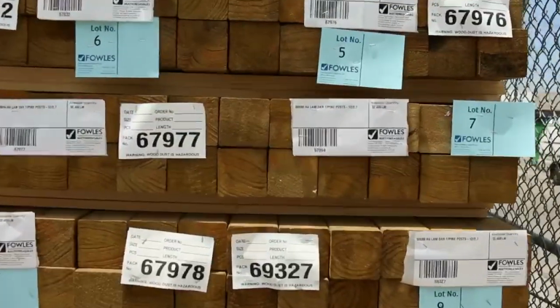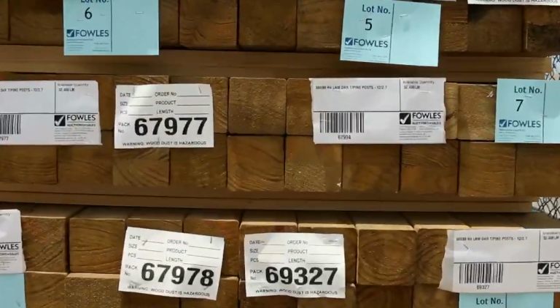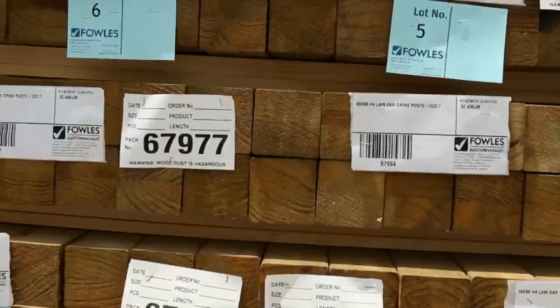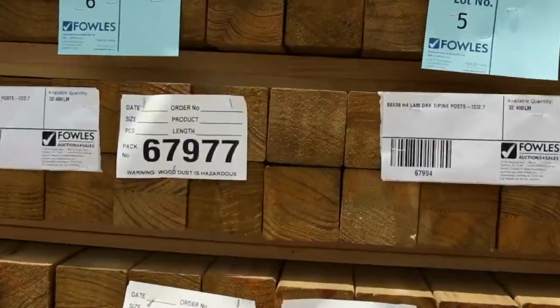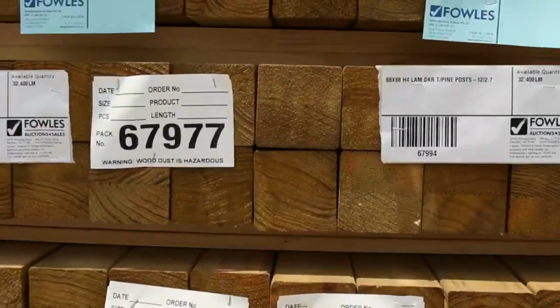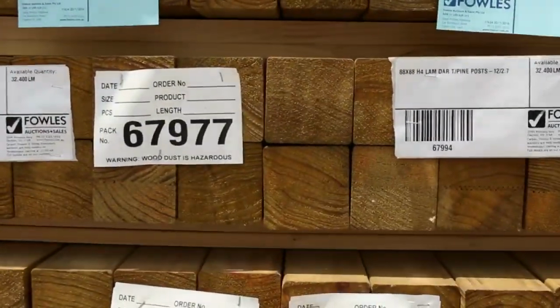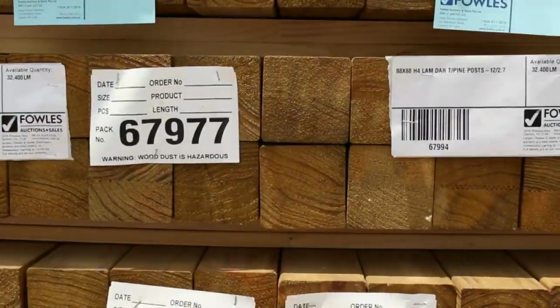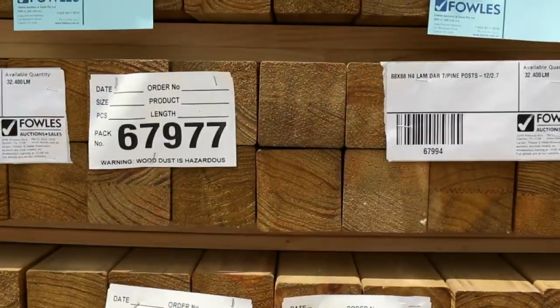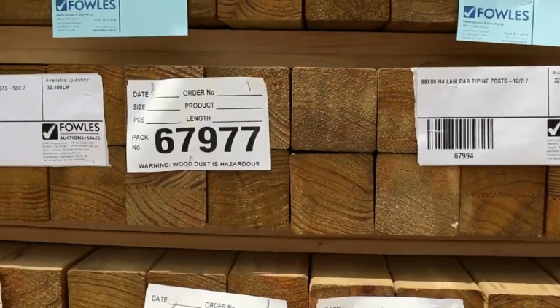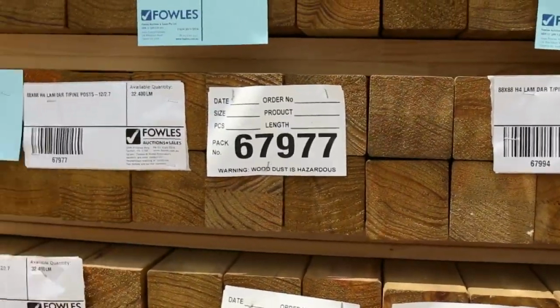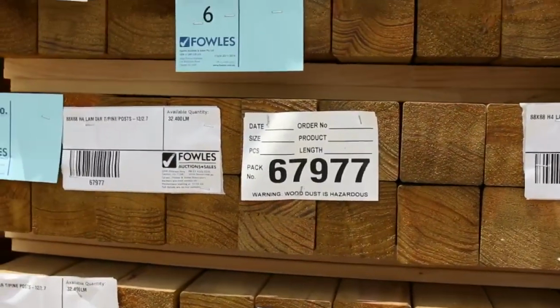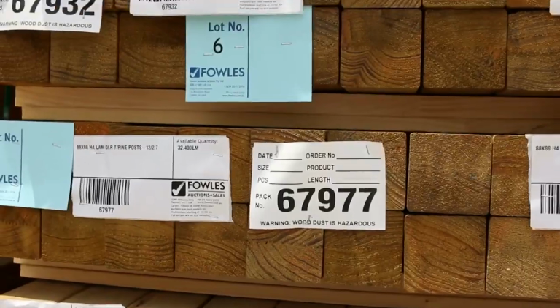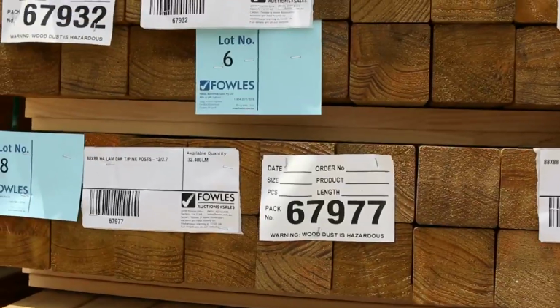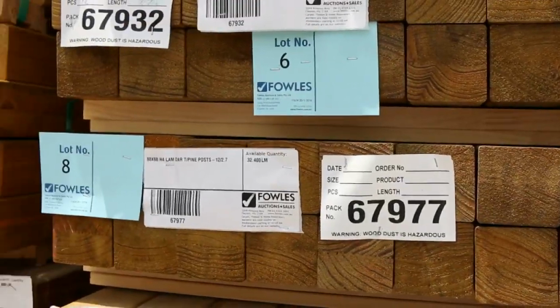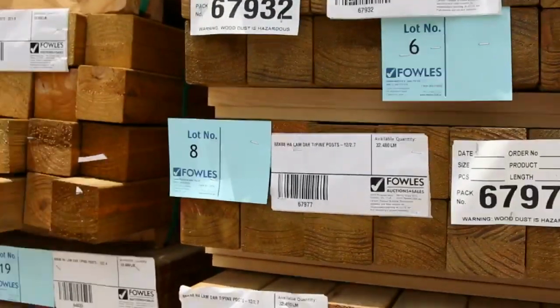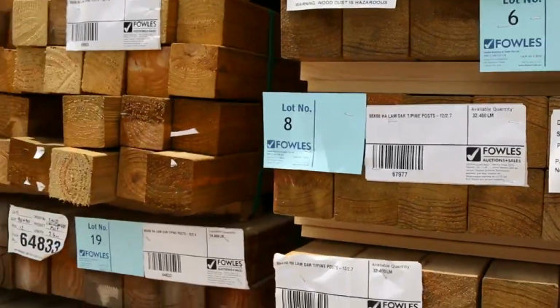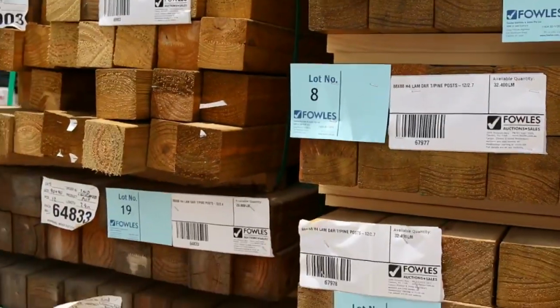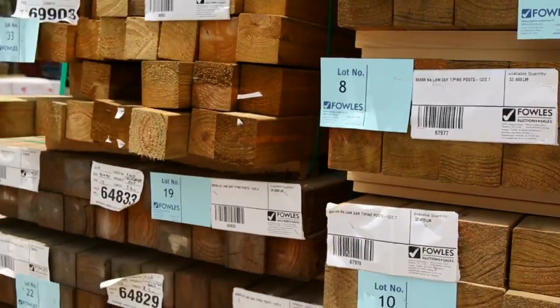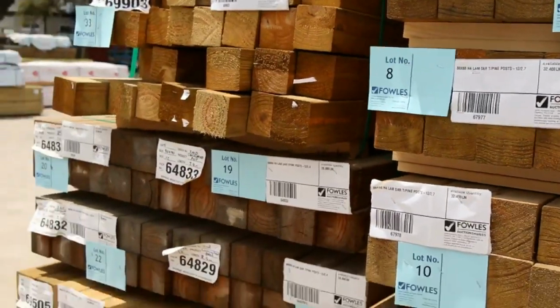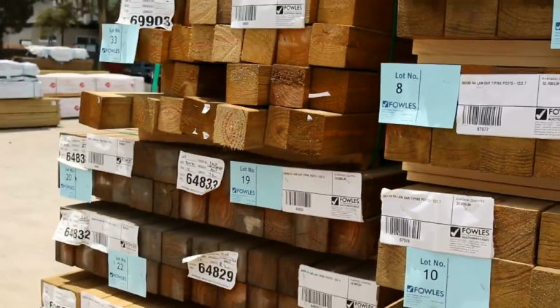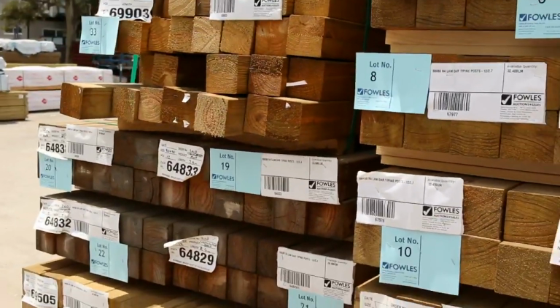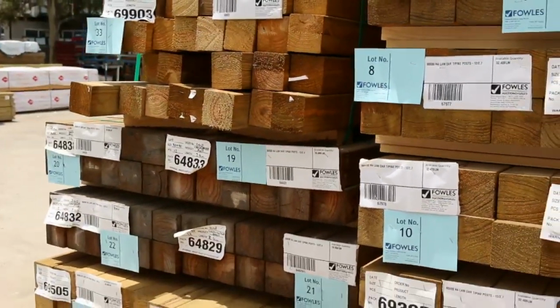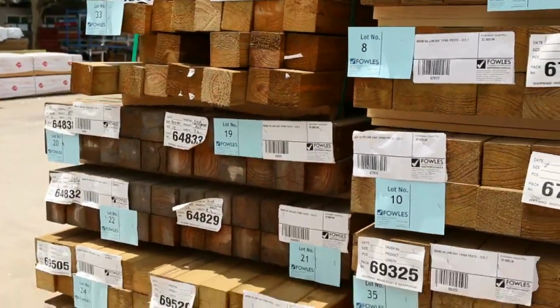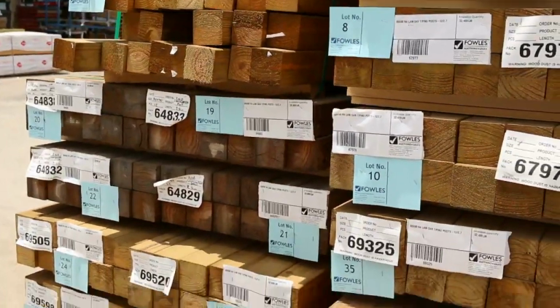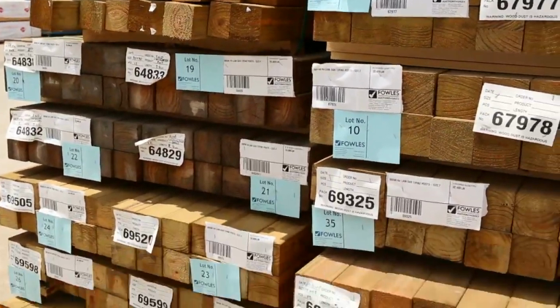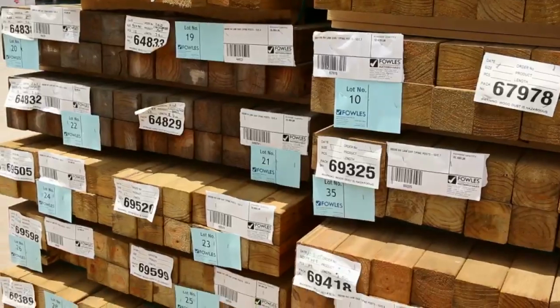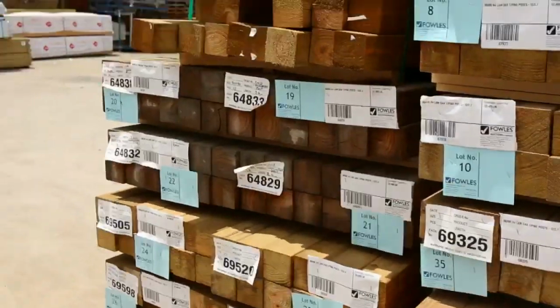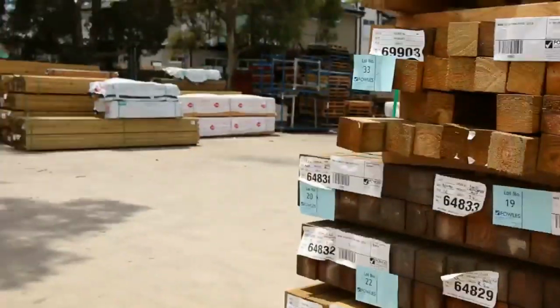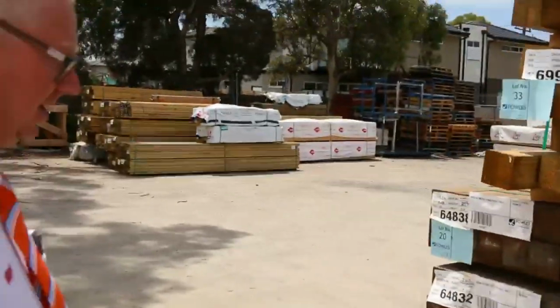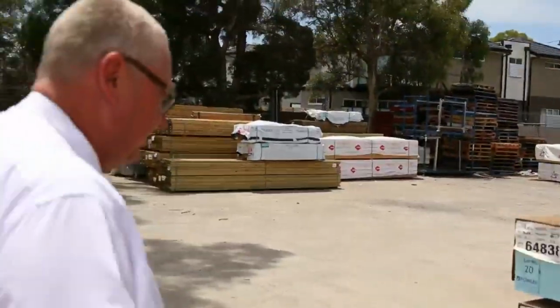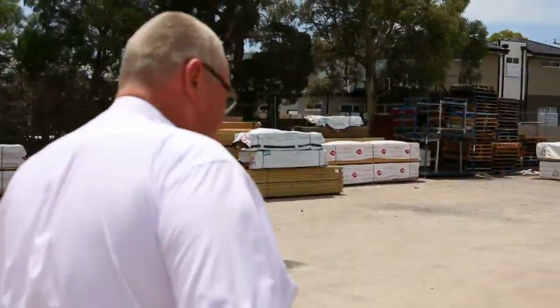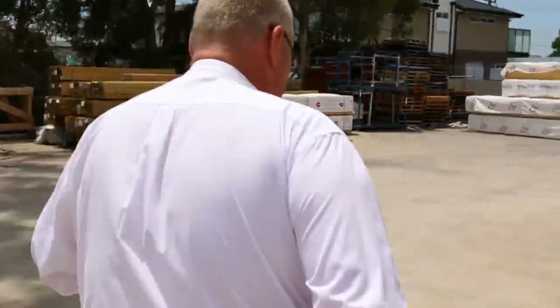A whole heap of 88 by 88 treated pine posts — we've got 2.7s, 2.4s, and 1.8s there, and even some three-meter posts right at the start of the auction. Make sure you don't miss out on those nice and early.